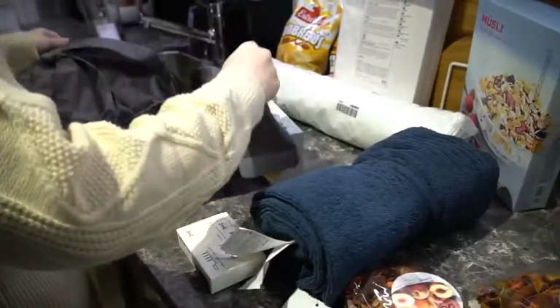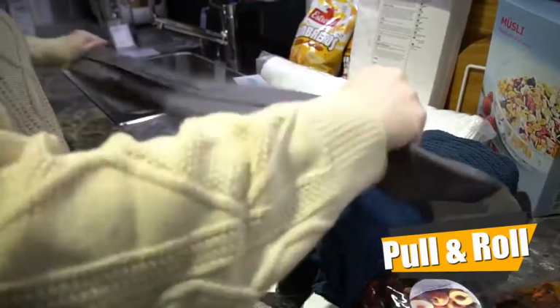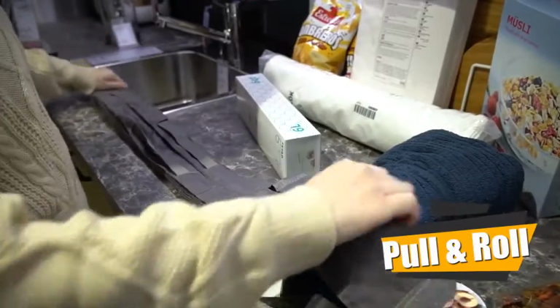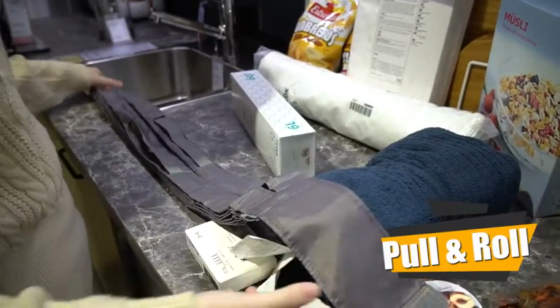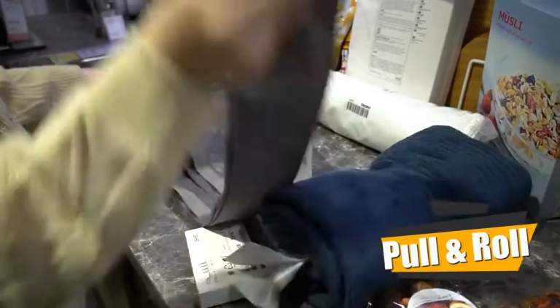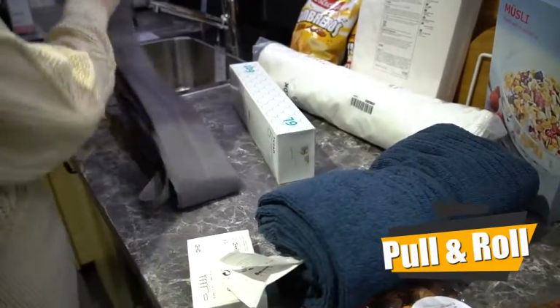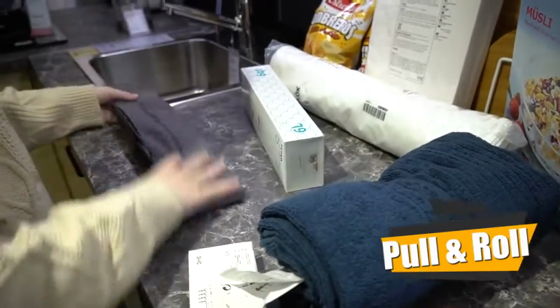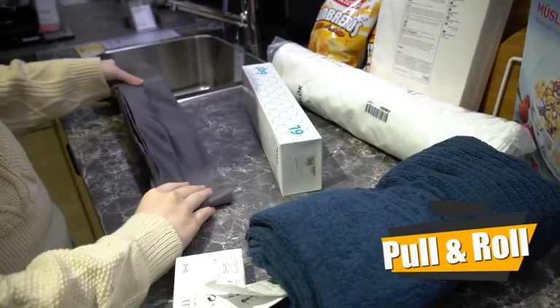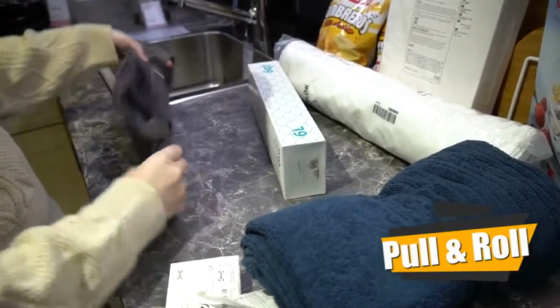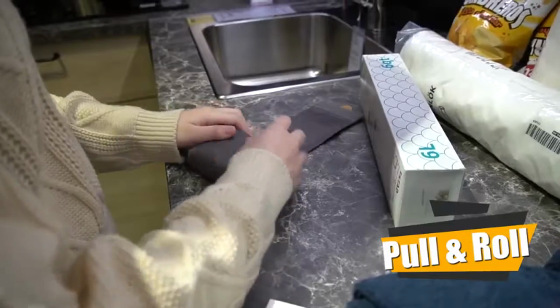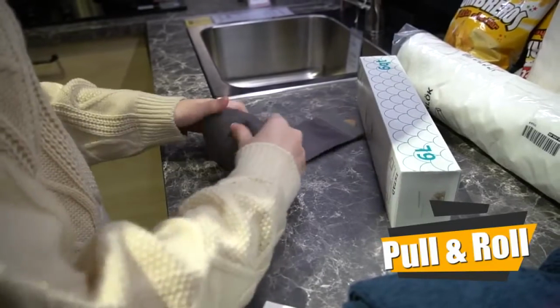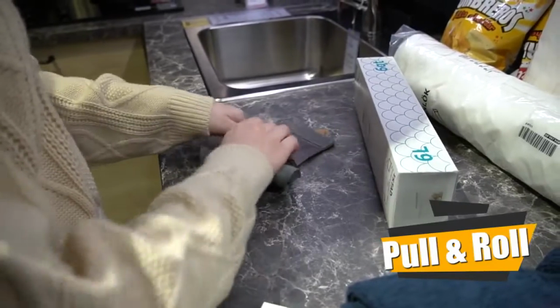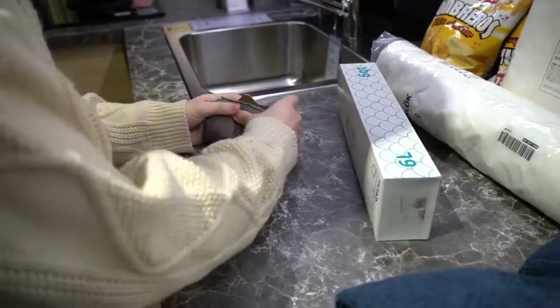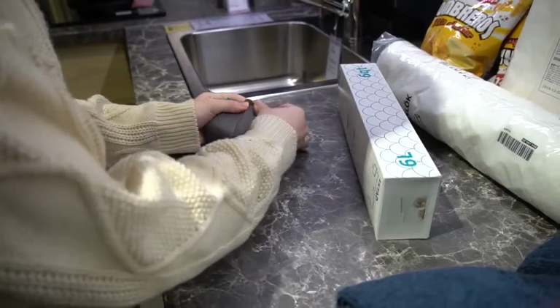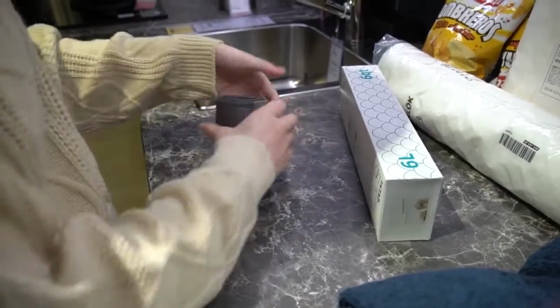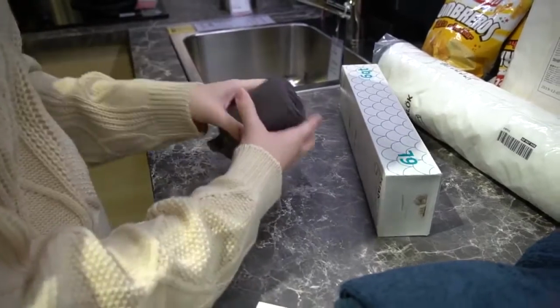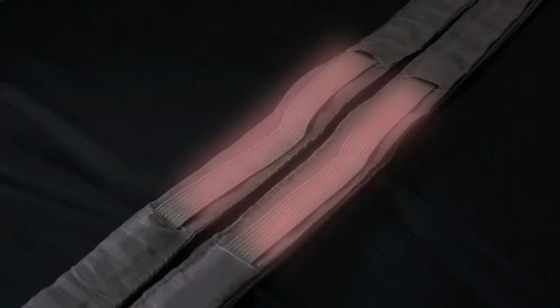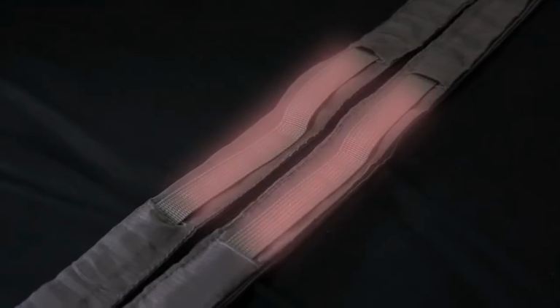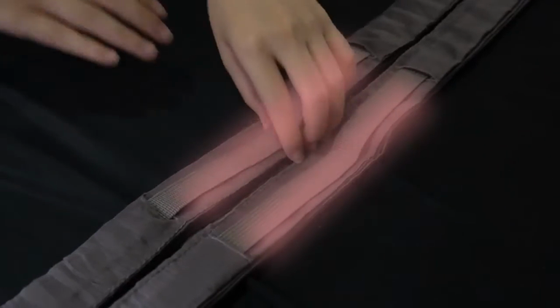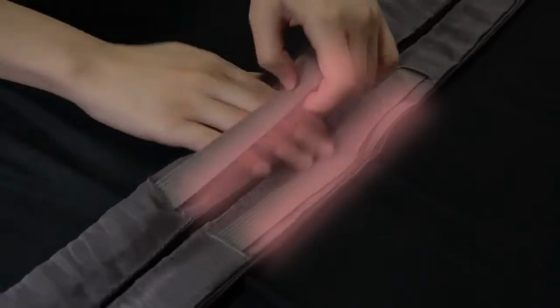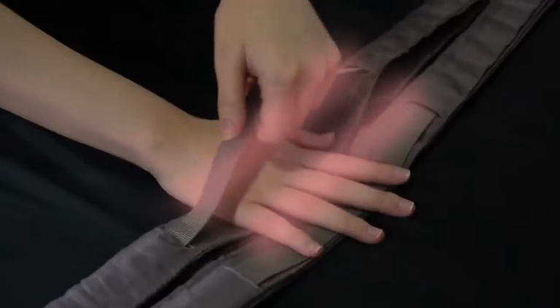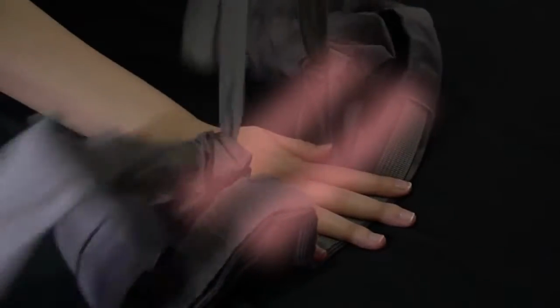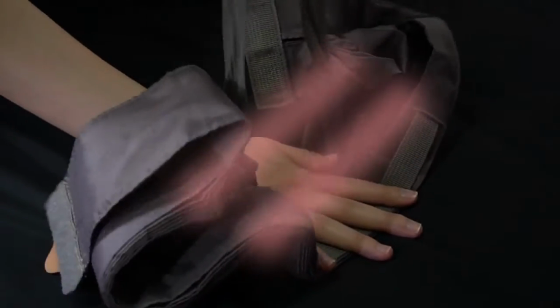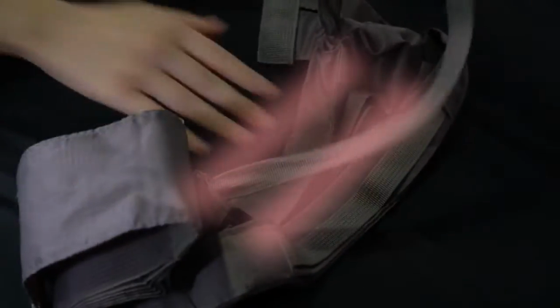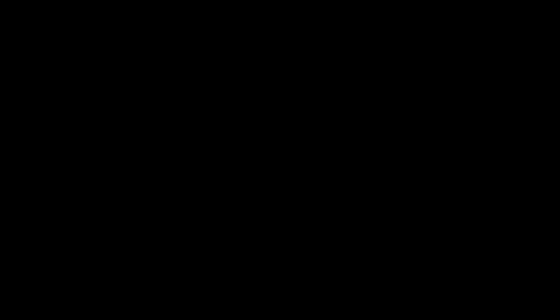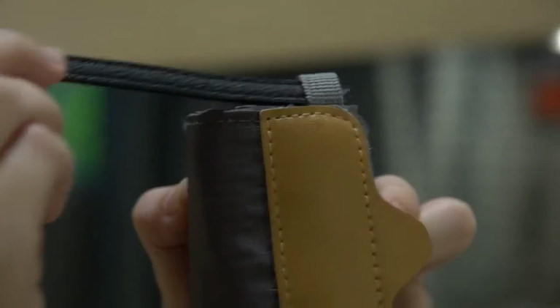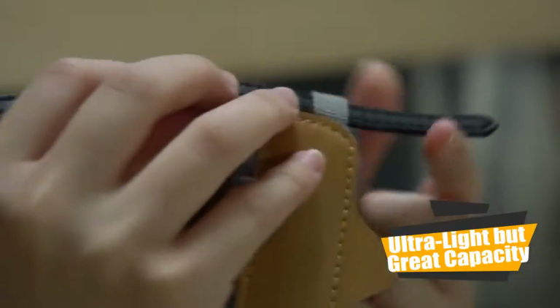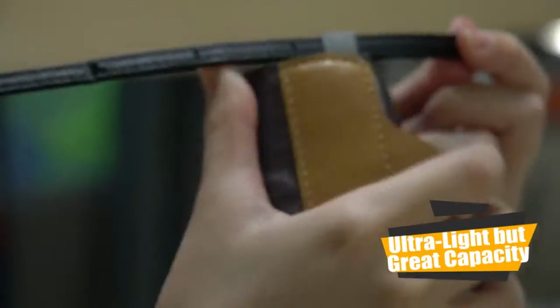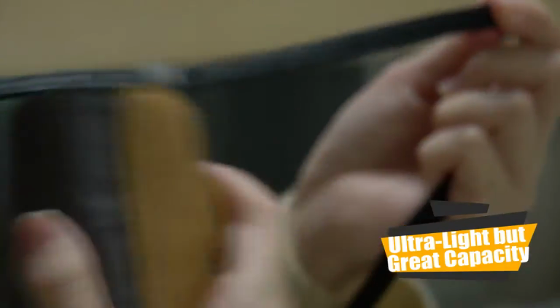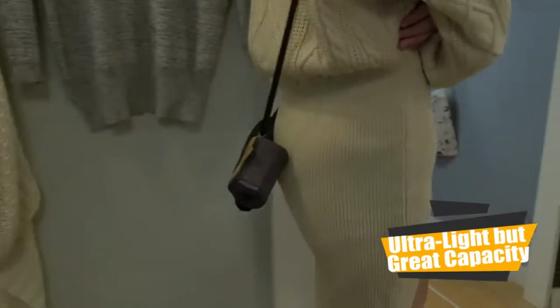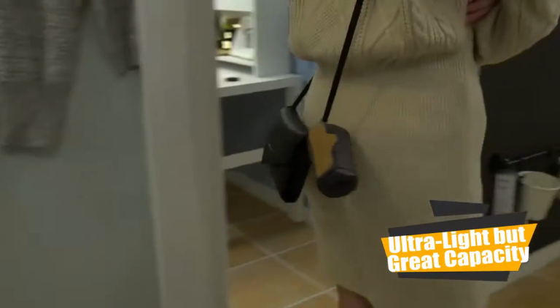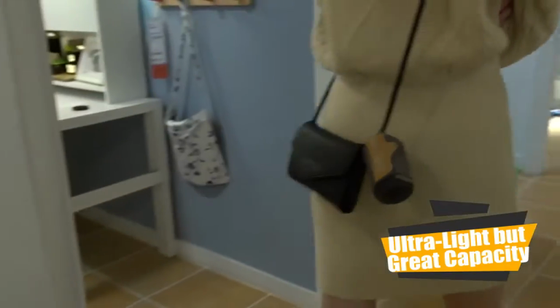No more mess or crease. The one pull and roll feature makes everything simple and neat. The sling webbing design can distribute and reduce the weight, and the loop allows you to put it in your pocket or hang it among your keys.